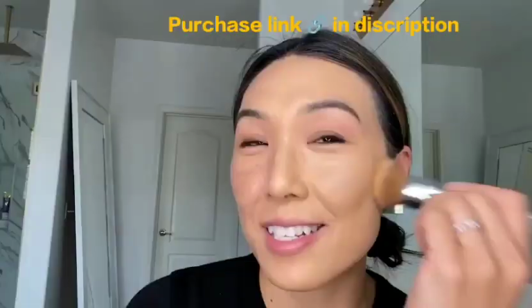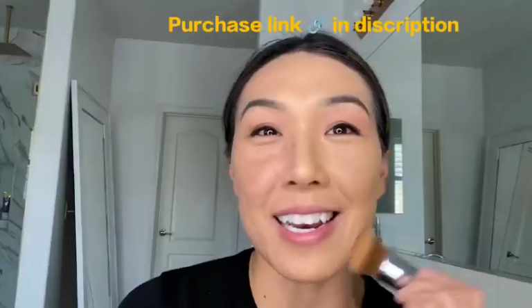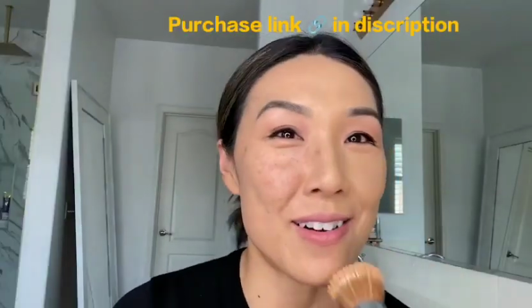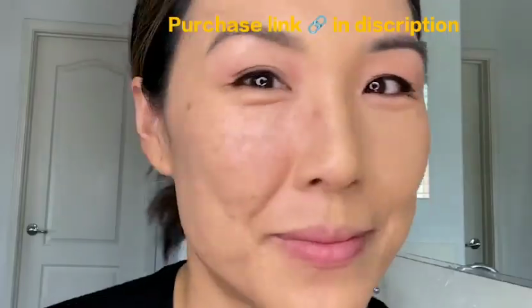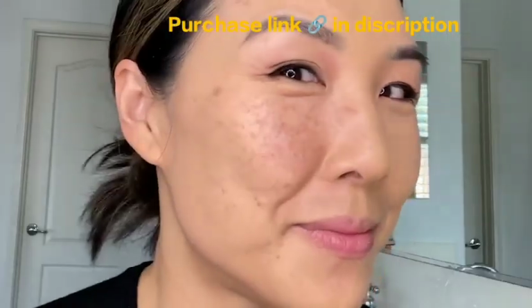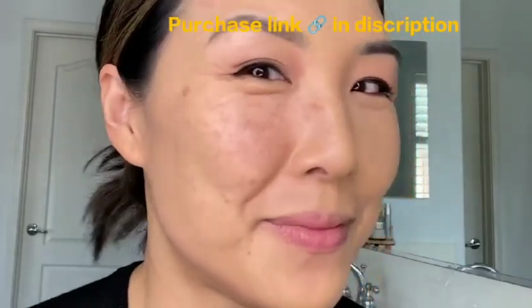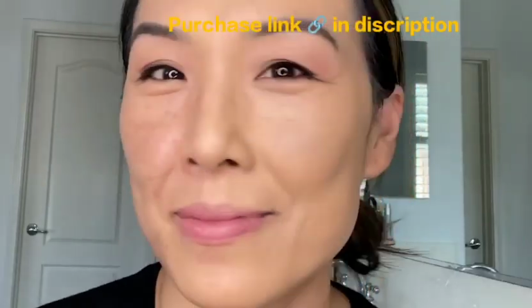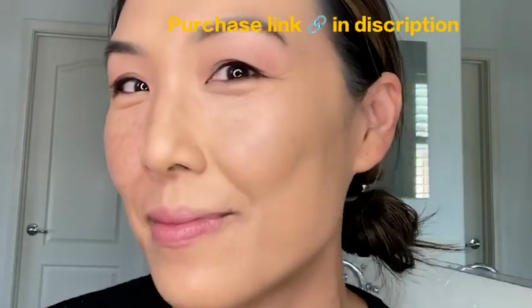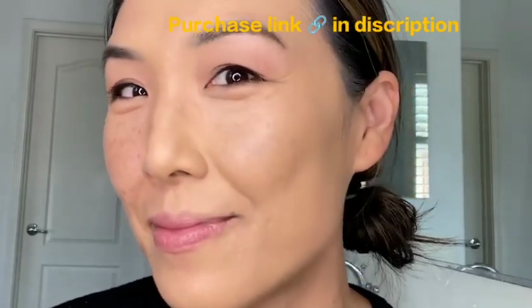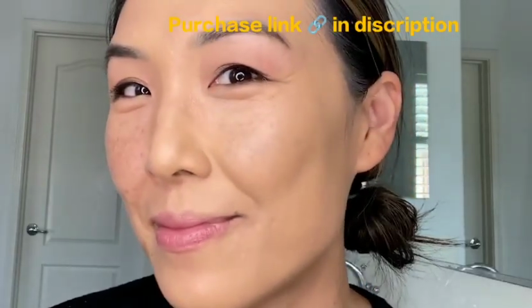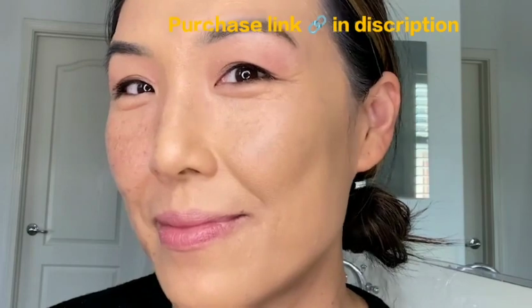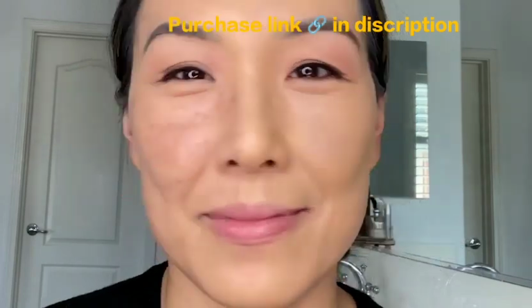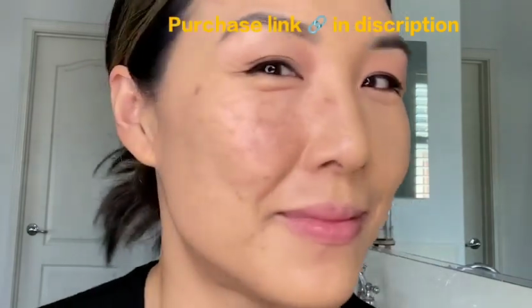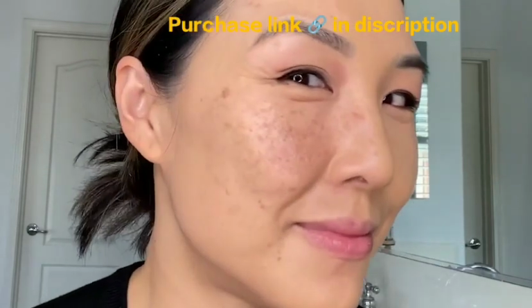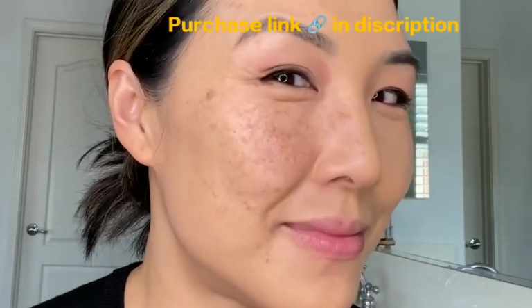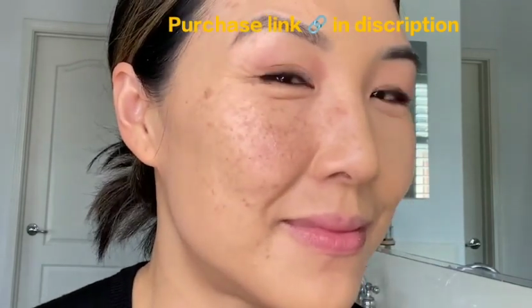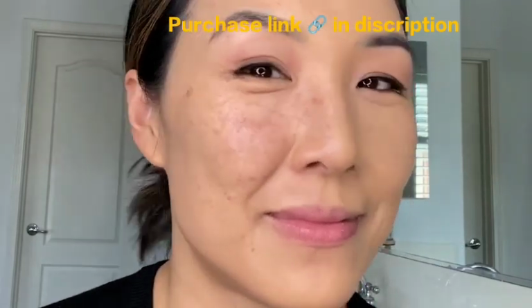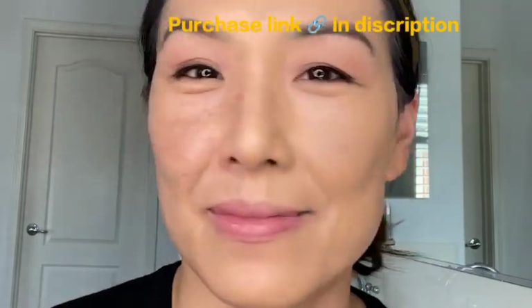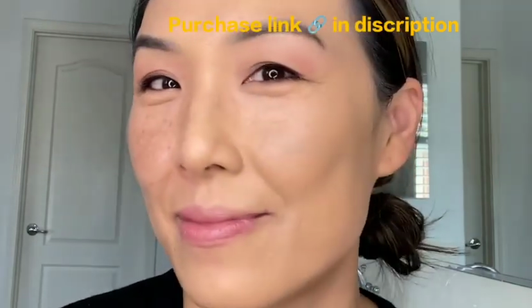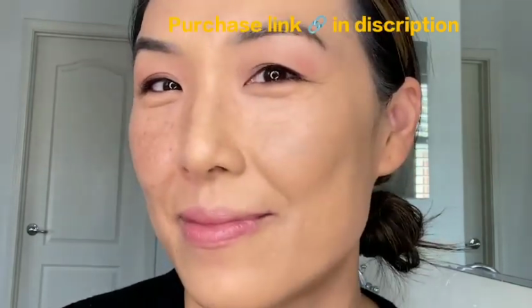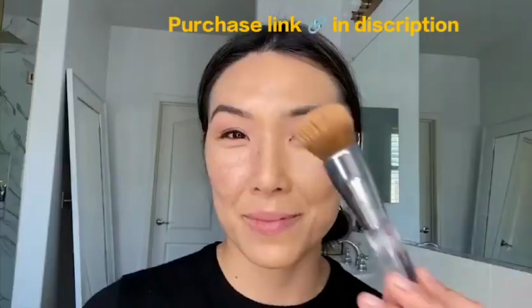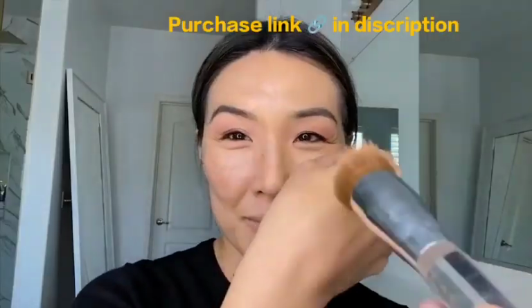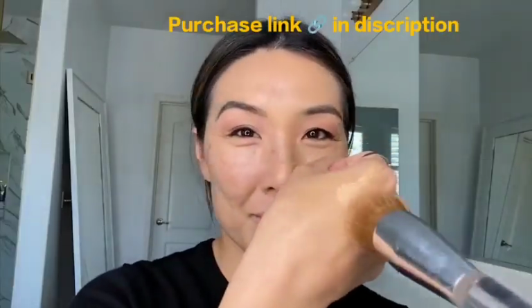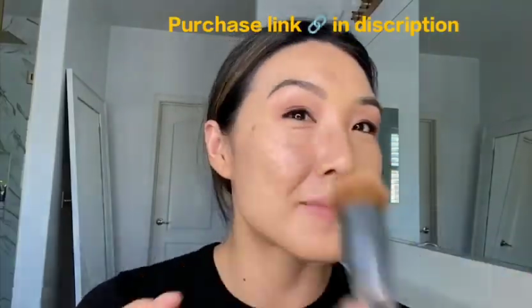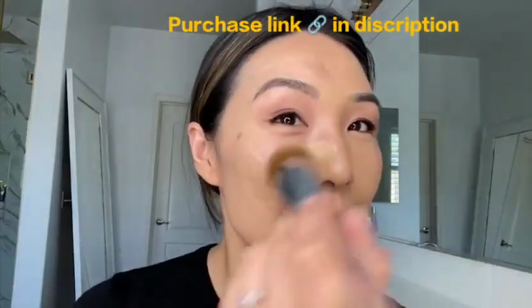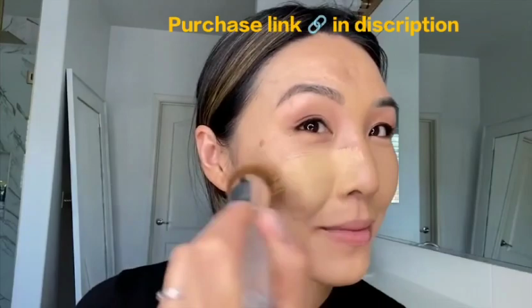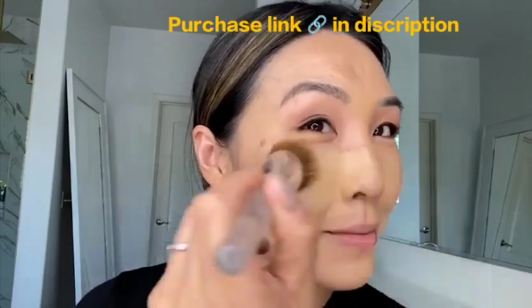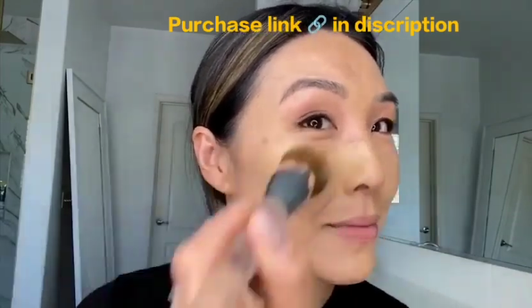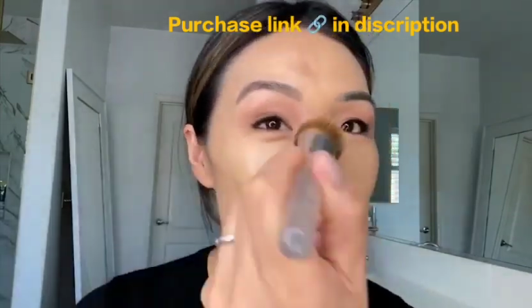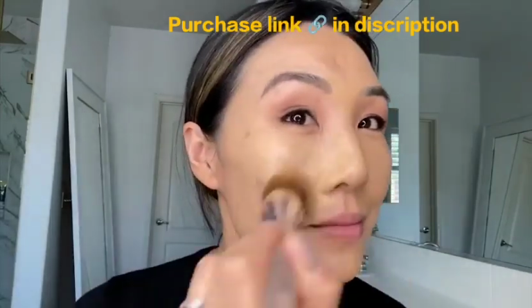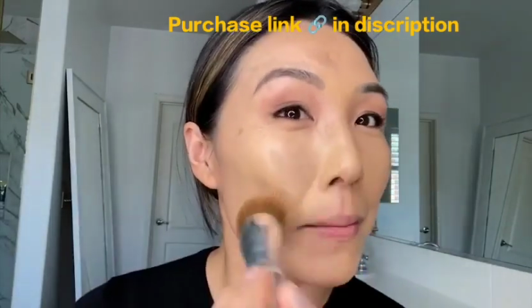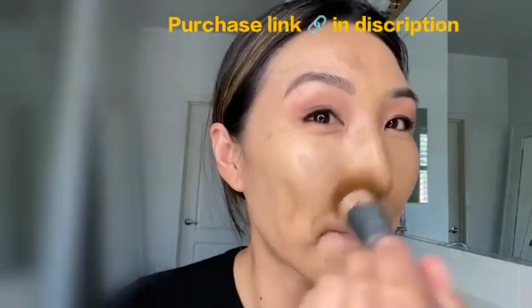Check it out — look at the difference. It may look like makeup, but it's what's inside that makes it even better. It's full of good-for-skin ingredients with three serum technologies.